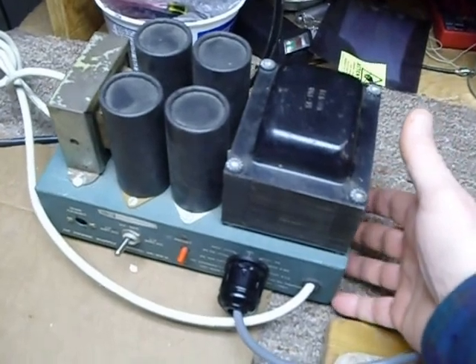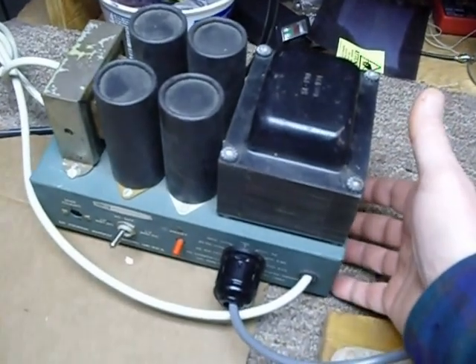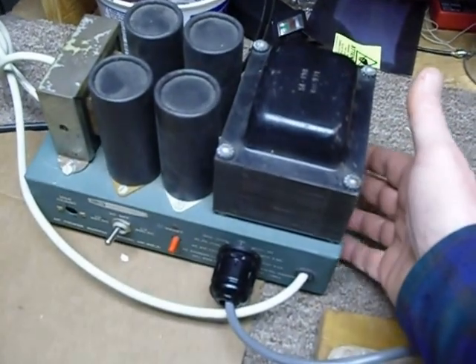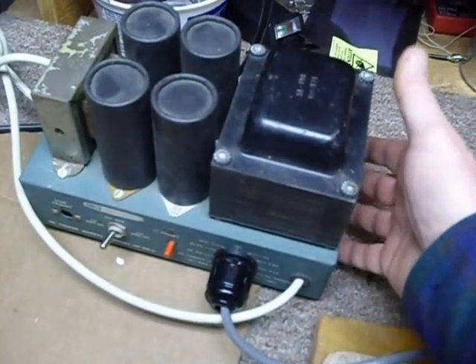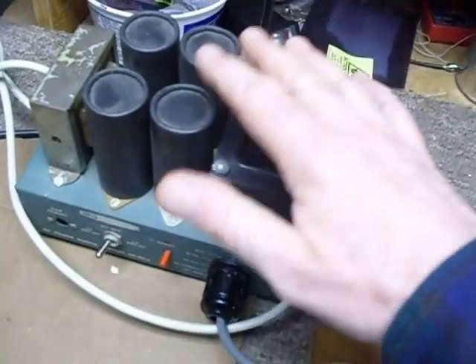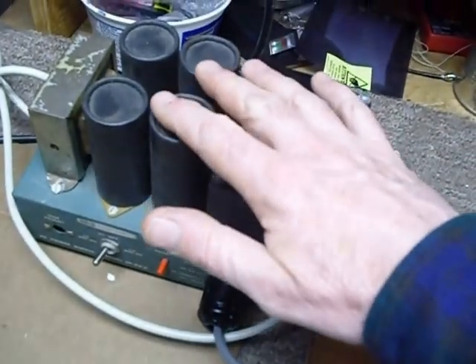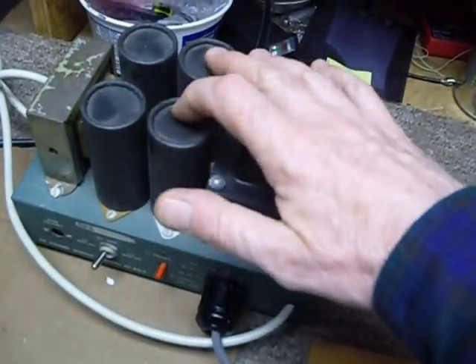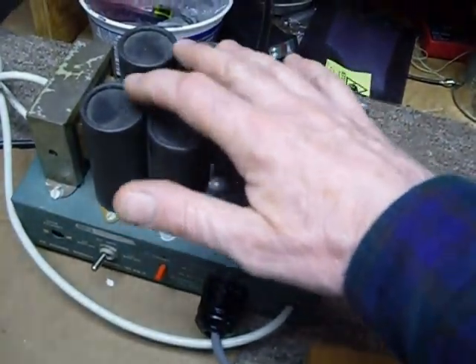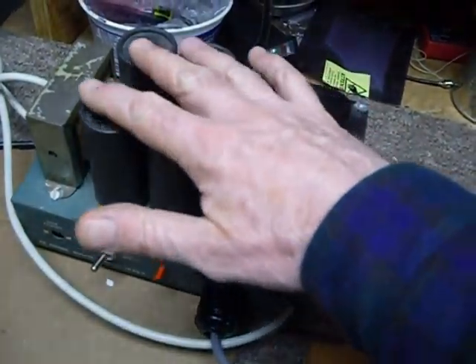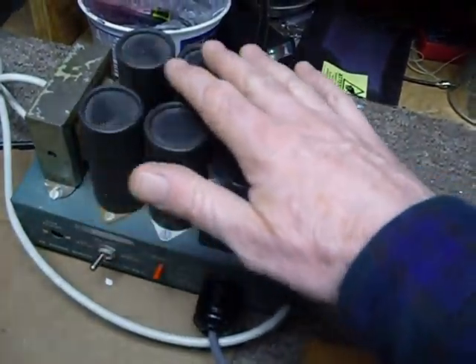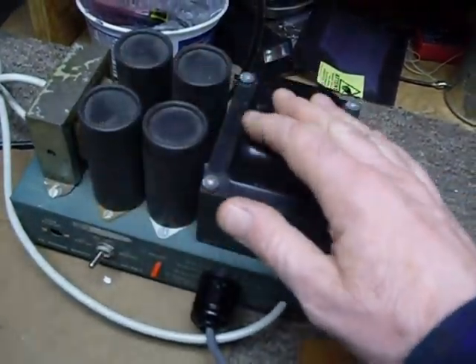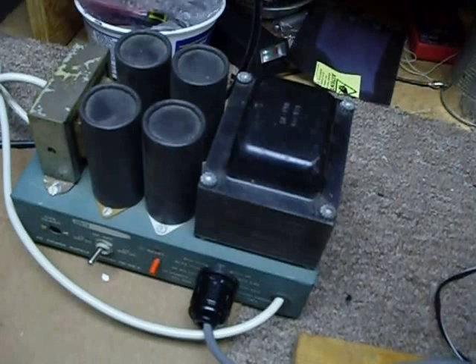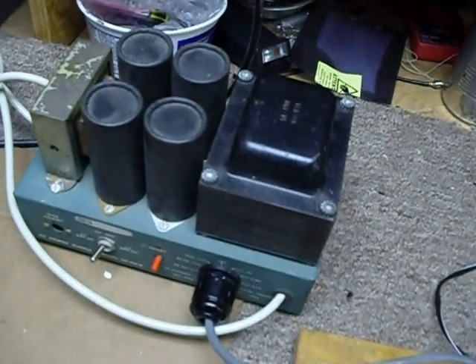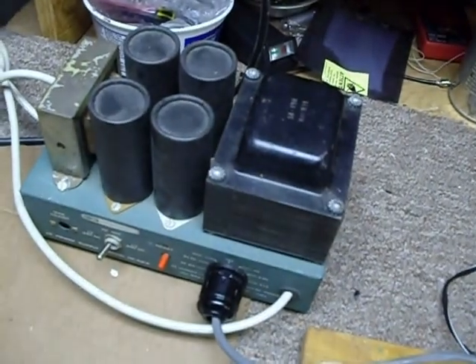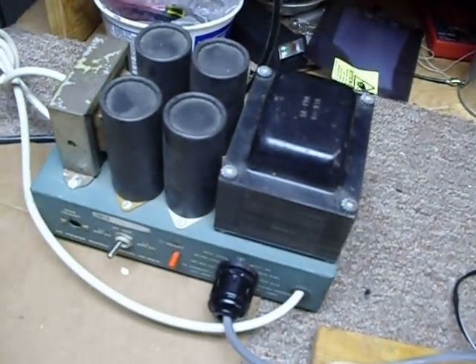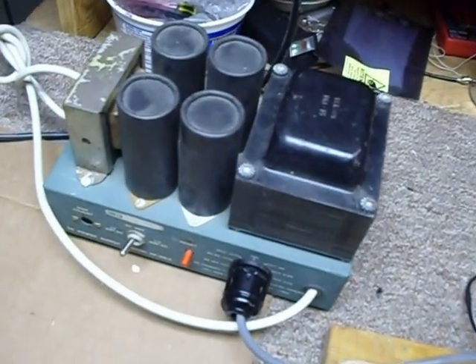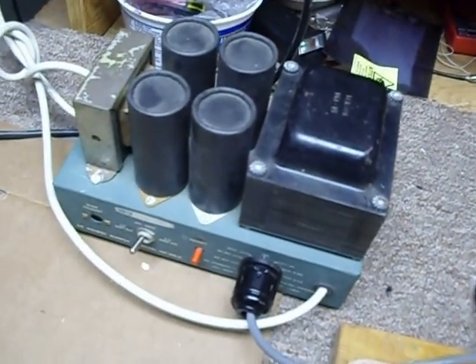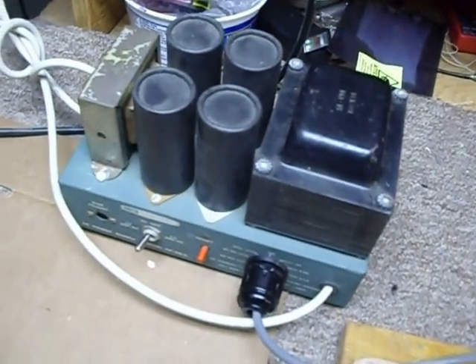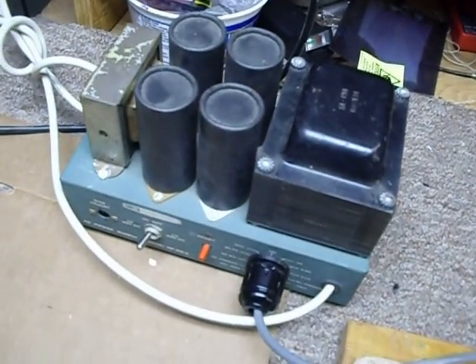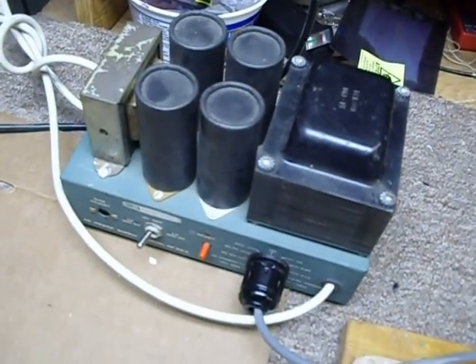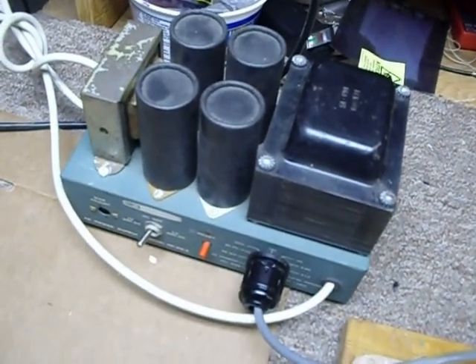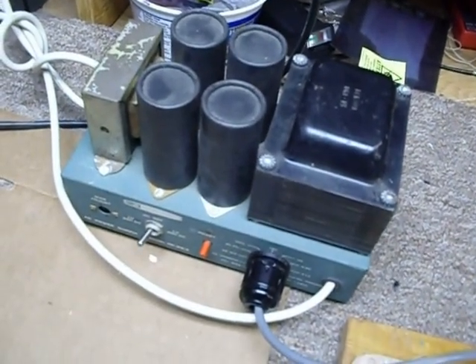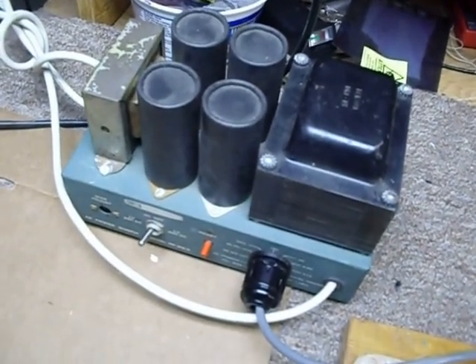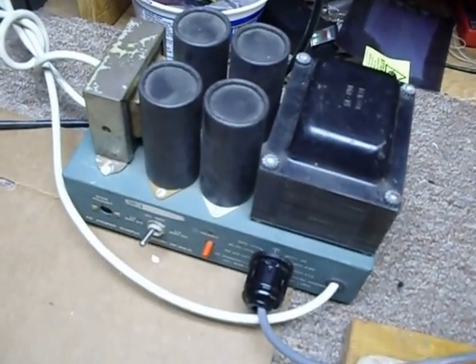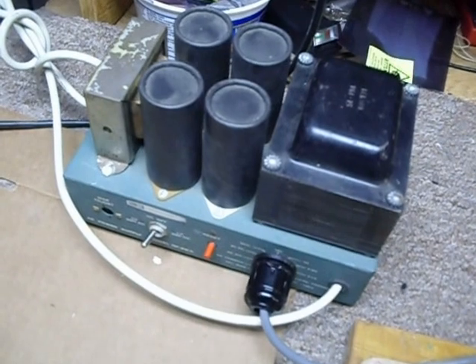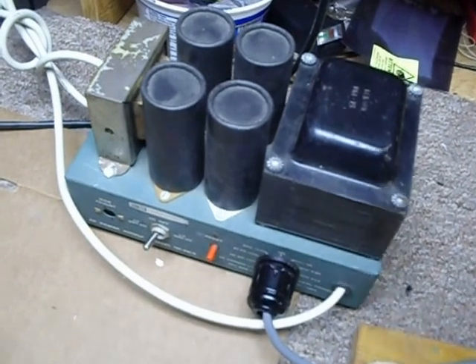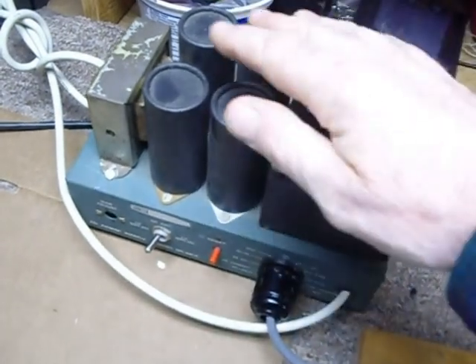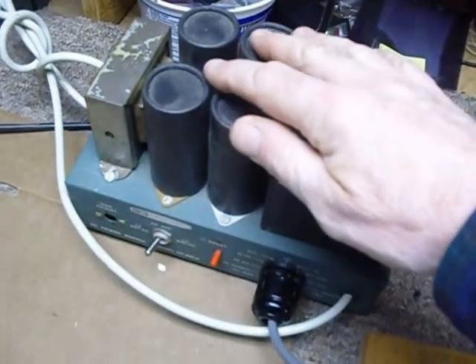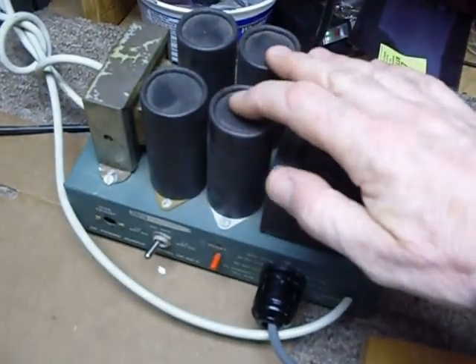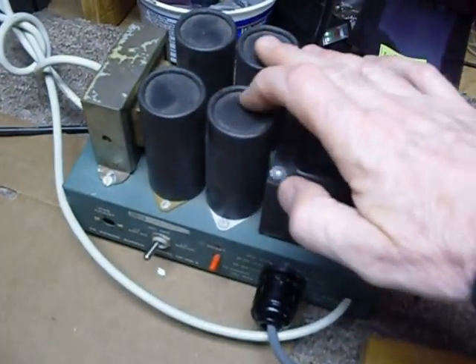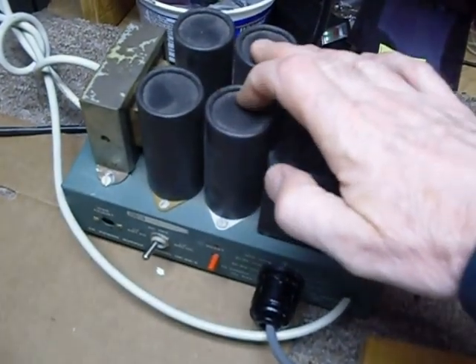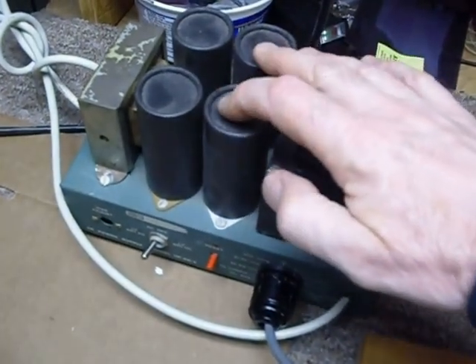Look underneath on the bottom of these capacitors, and if there is fluid that has come out and crusty stuff that is deposited there, these capacitors may very well be bad. If you don't have deposits, then you're very lucky and things should be okay.